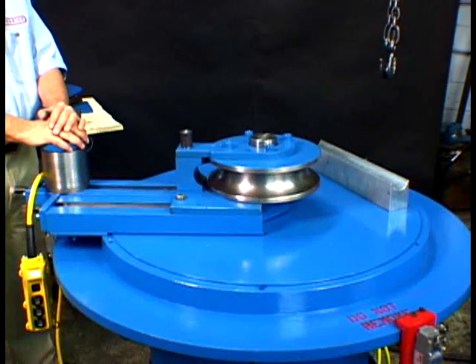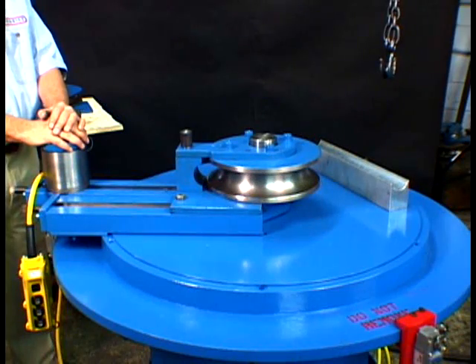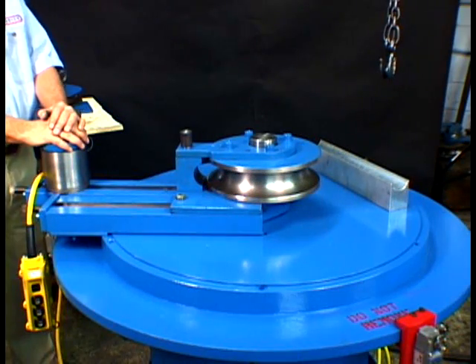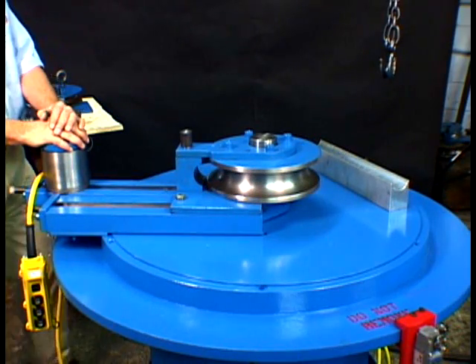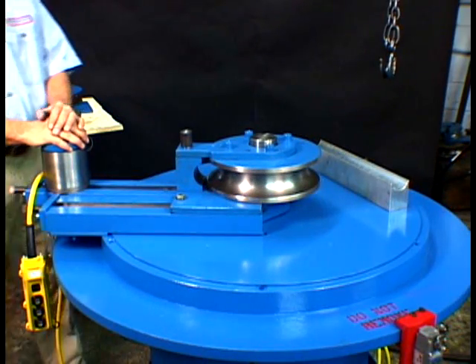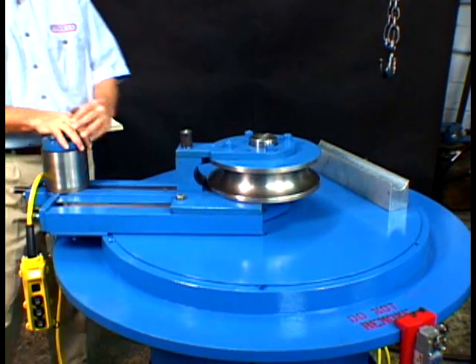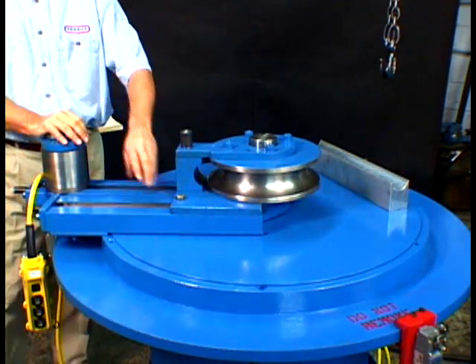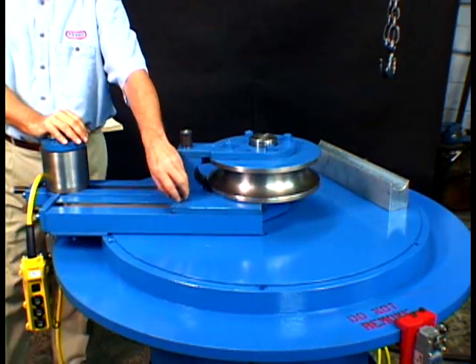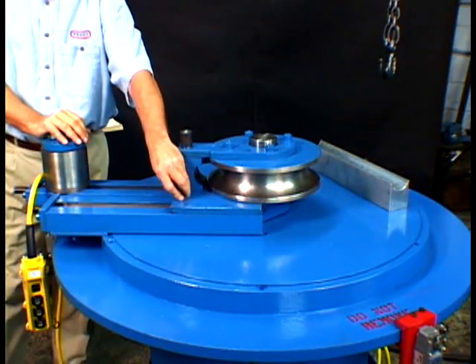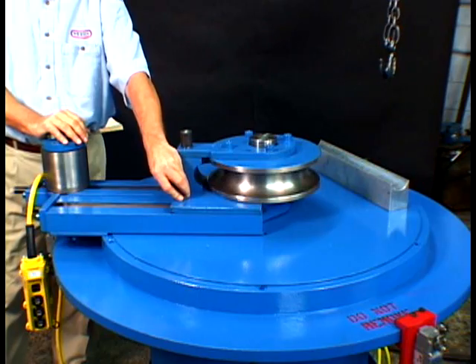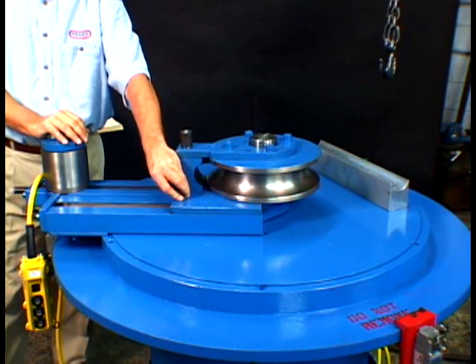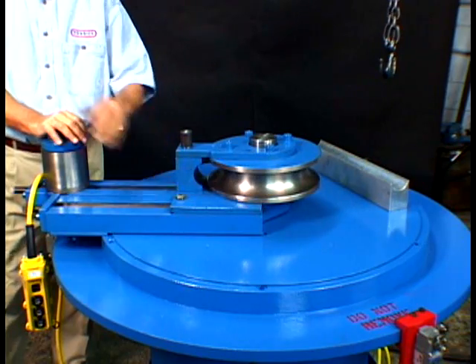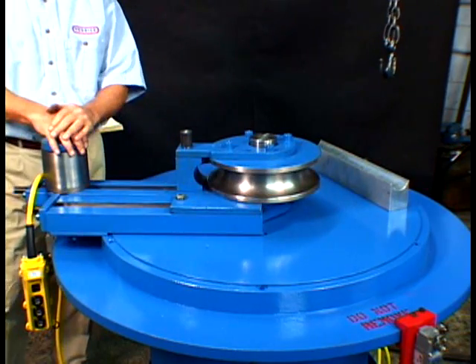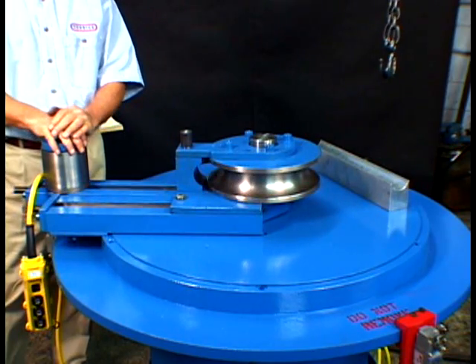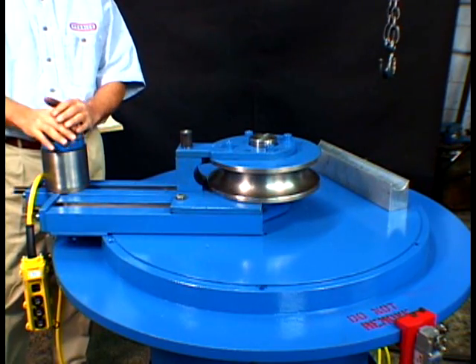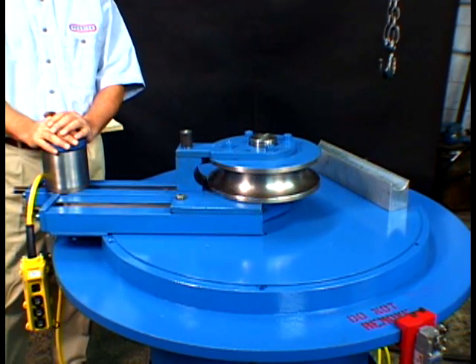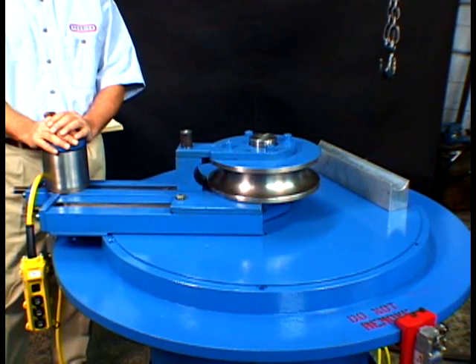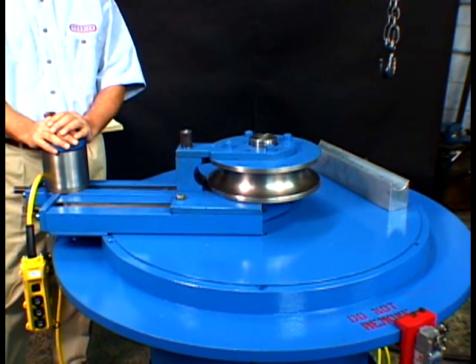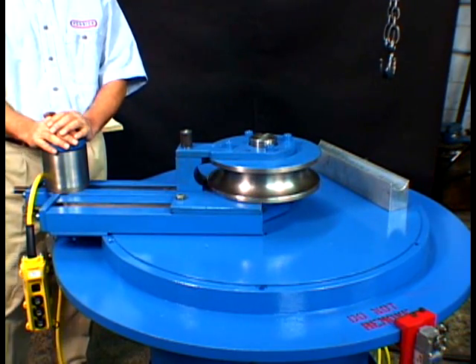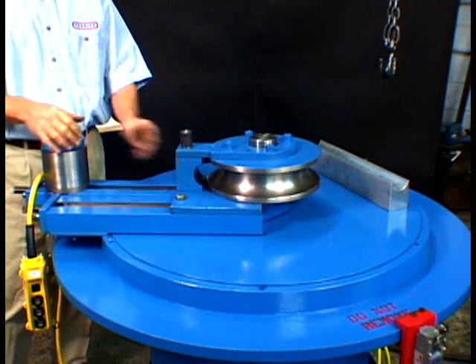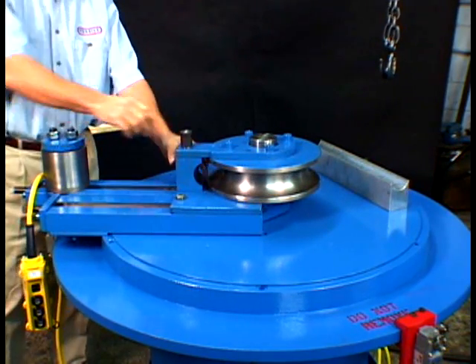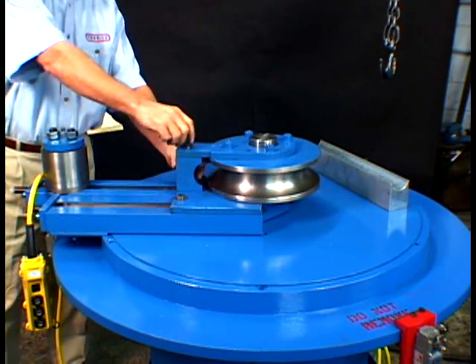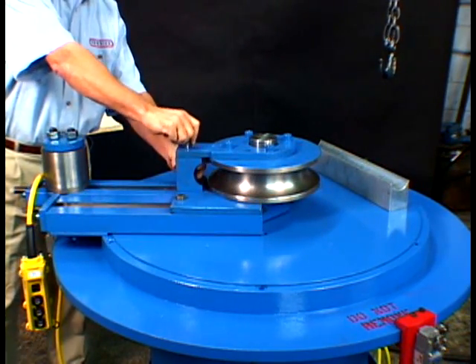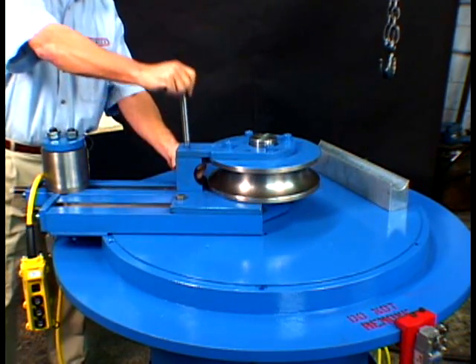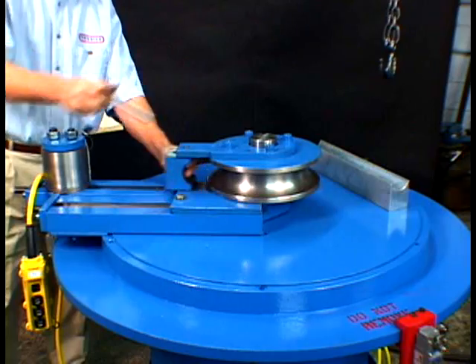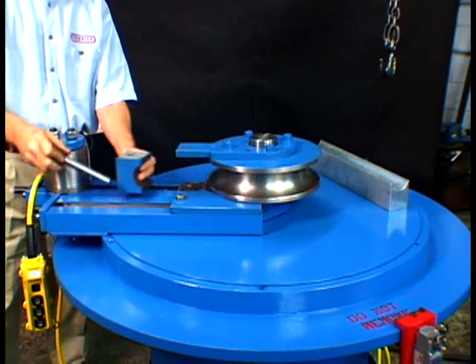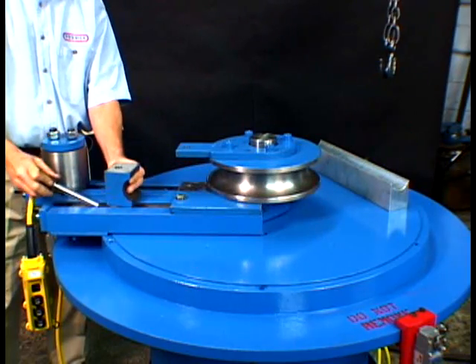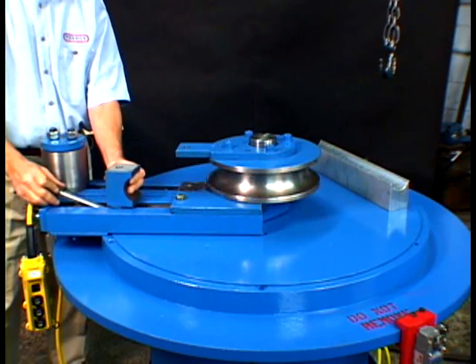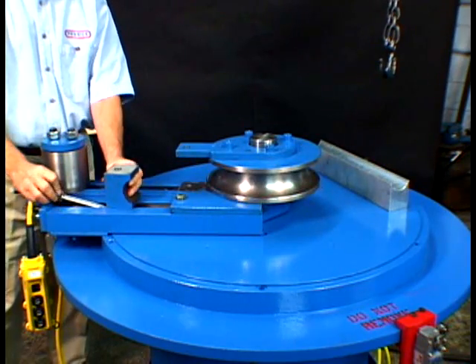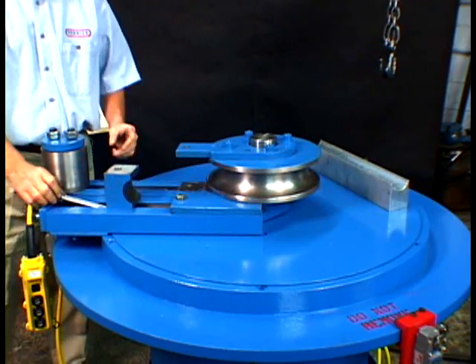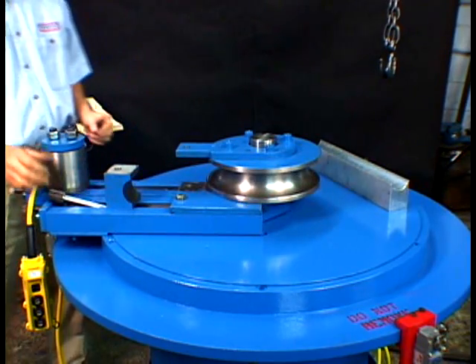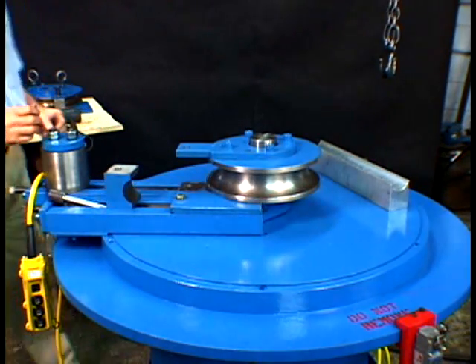Now that the die is secure on the machine and the hold back clip is tightened down, we need to set up the roller assembly. In order to accomplish that, we need to remove the hold back clip and put a piece of pipe in place.